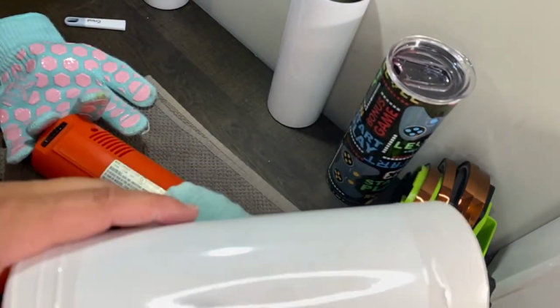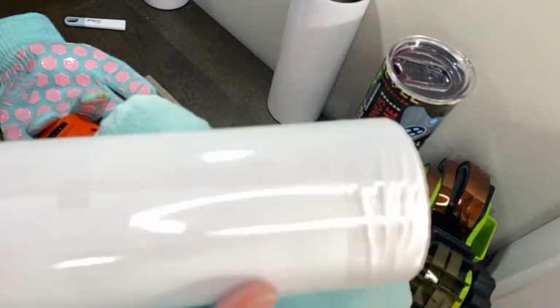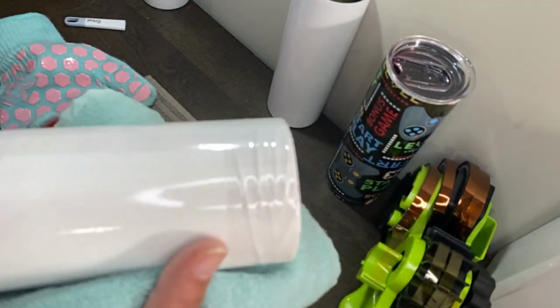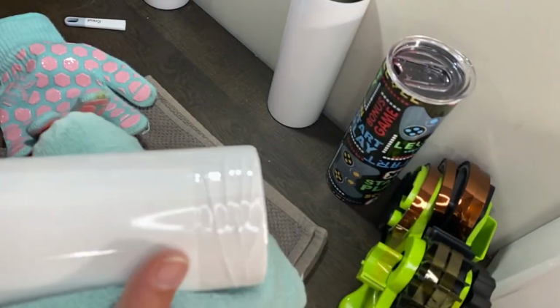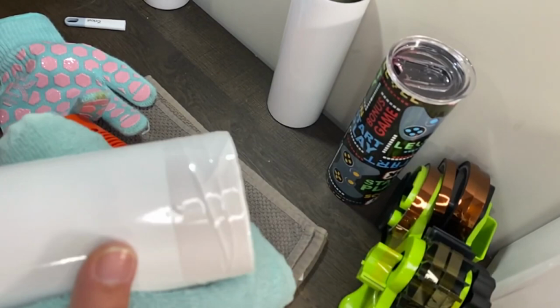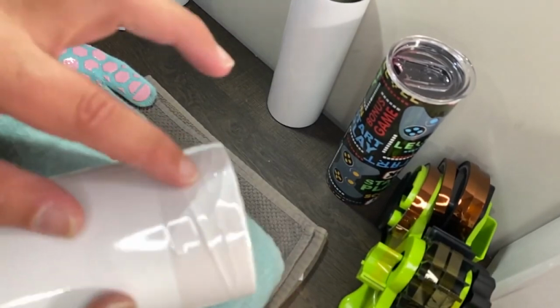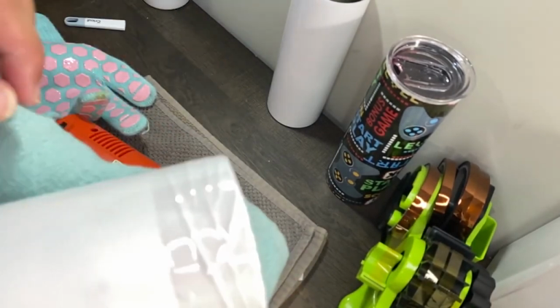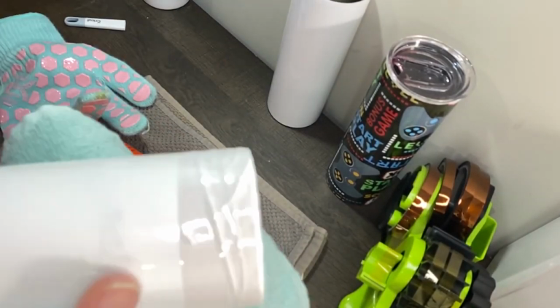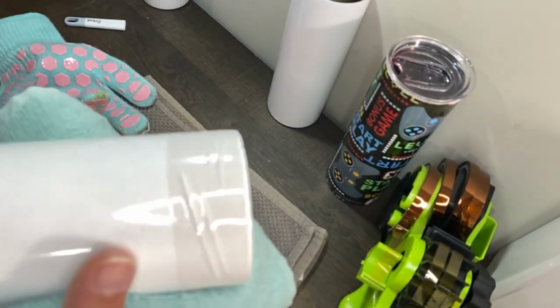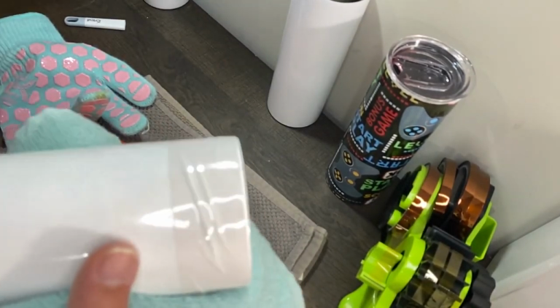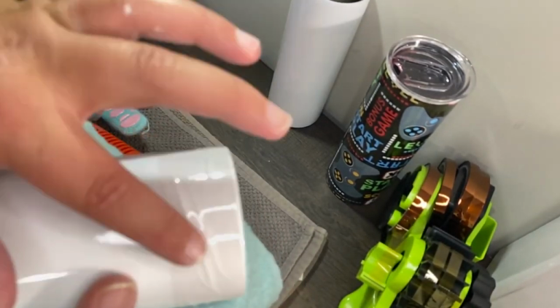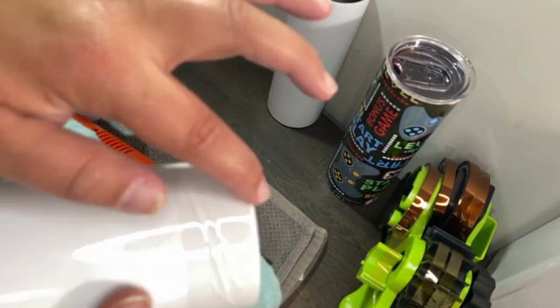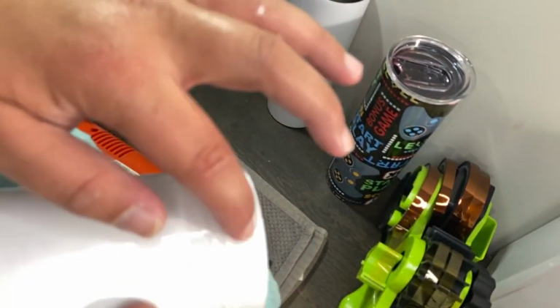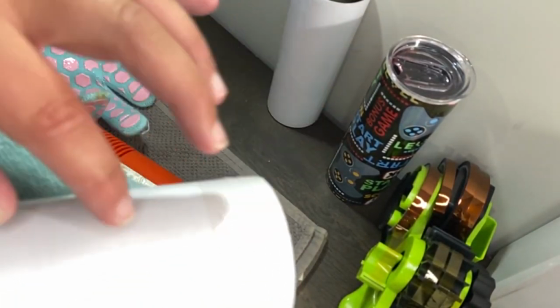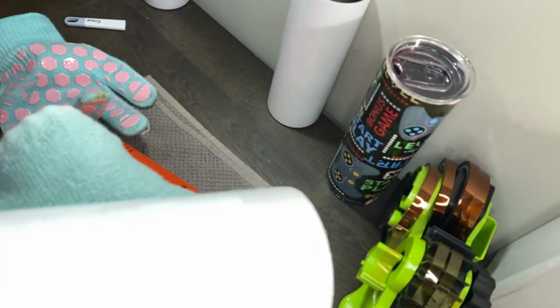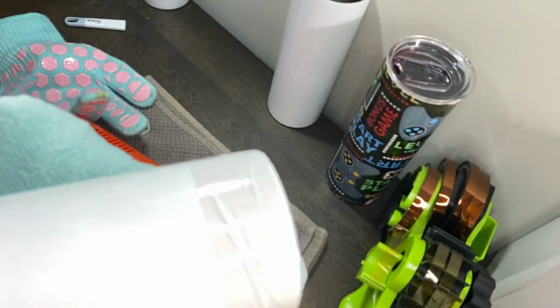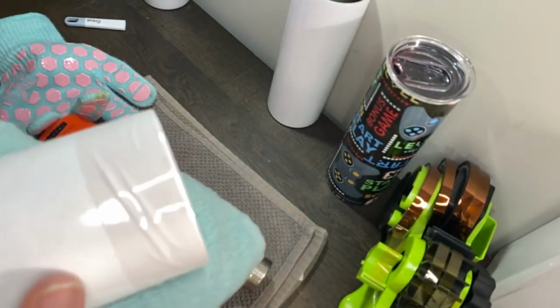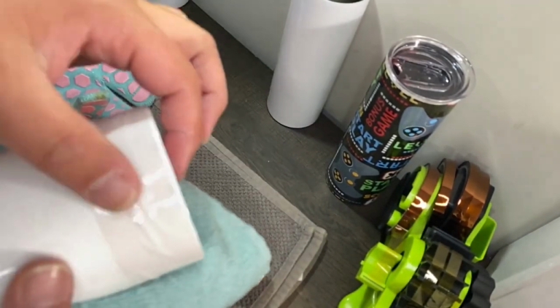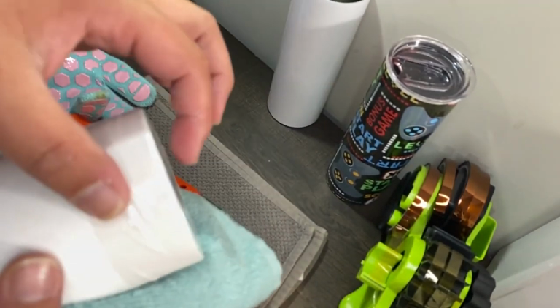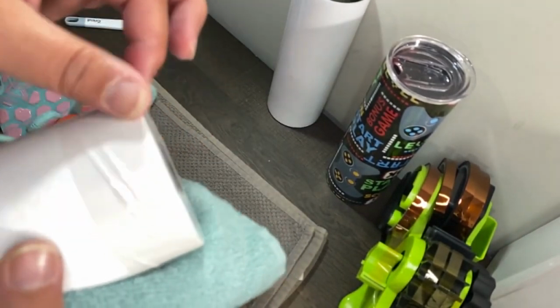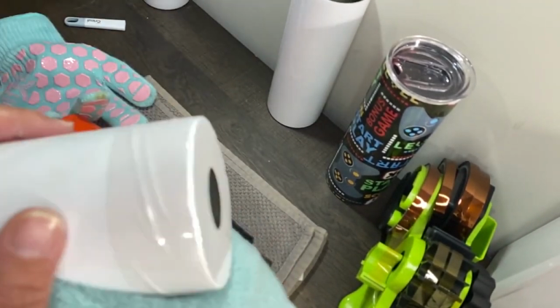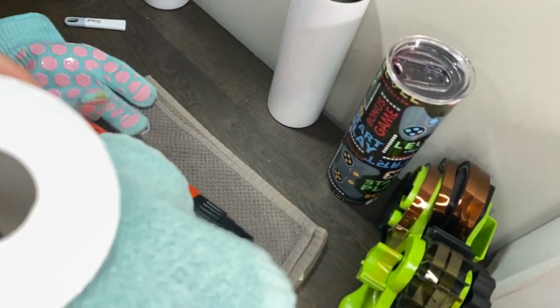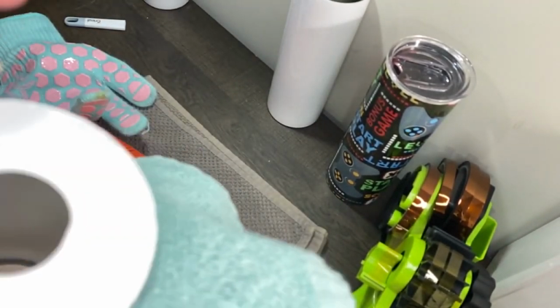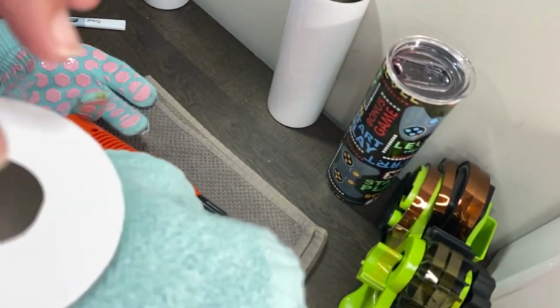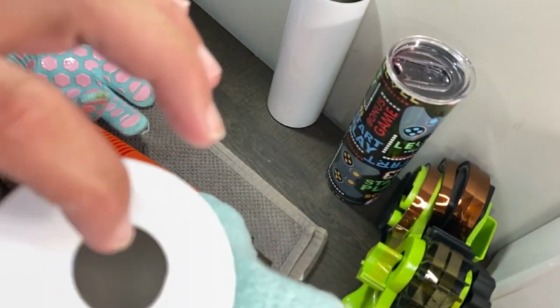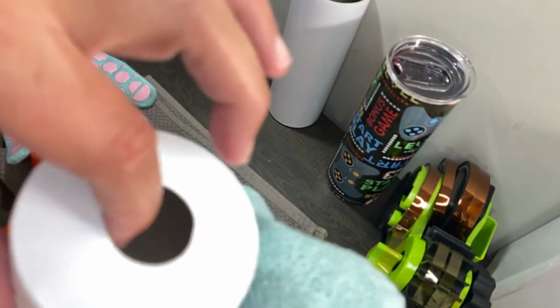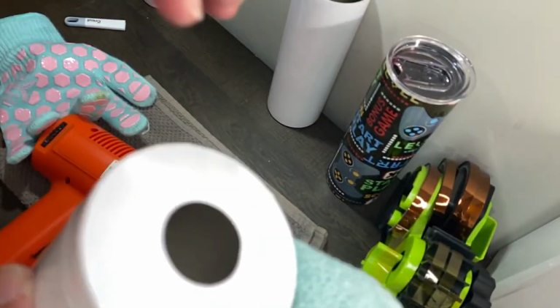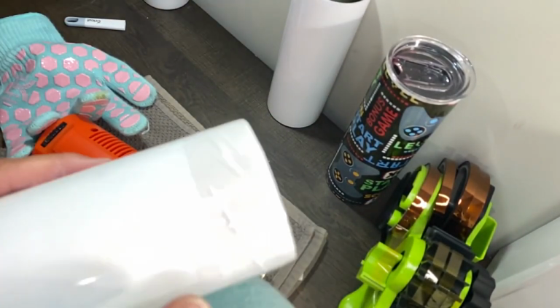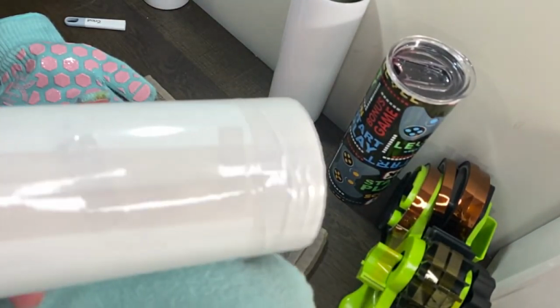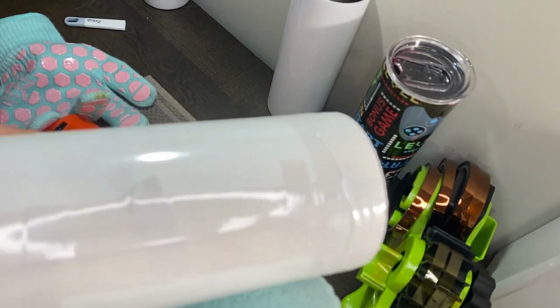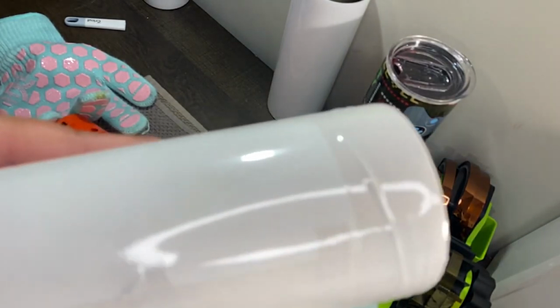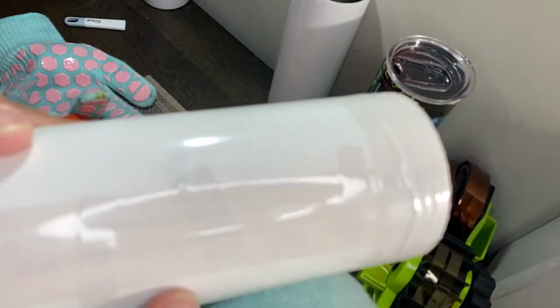The only reason there are ridges is because there are ridges in the tape right there, but it's on there really good.